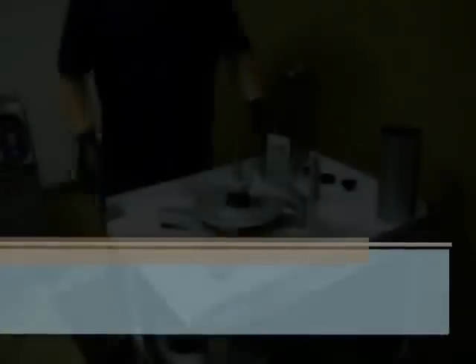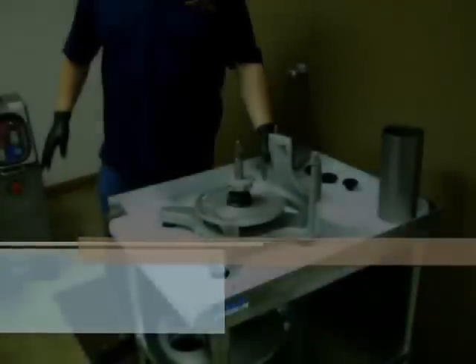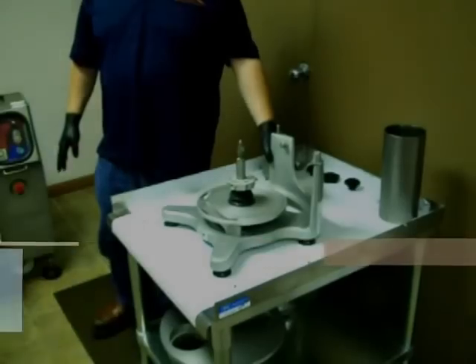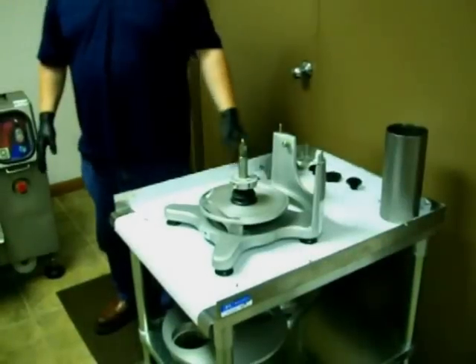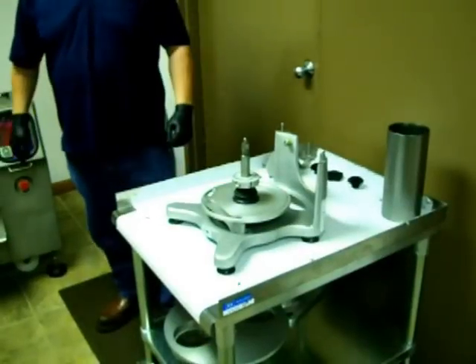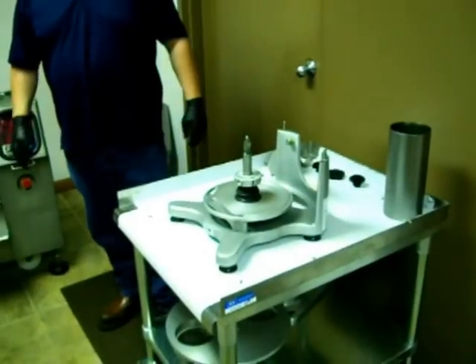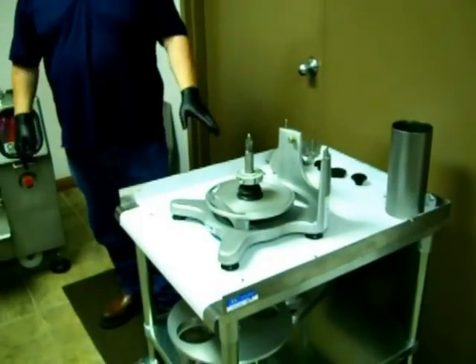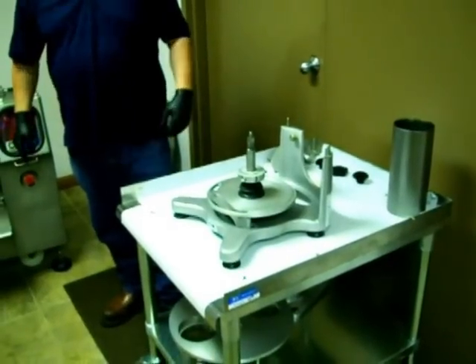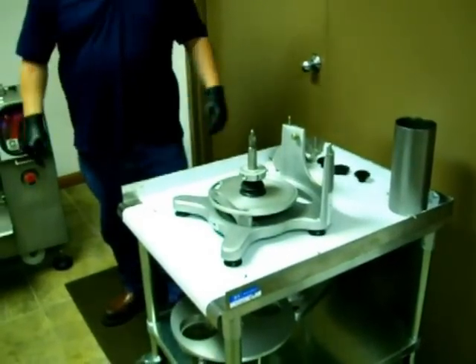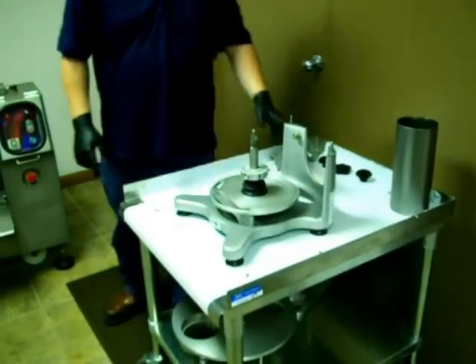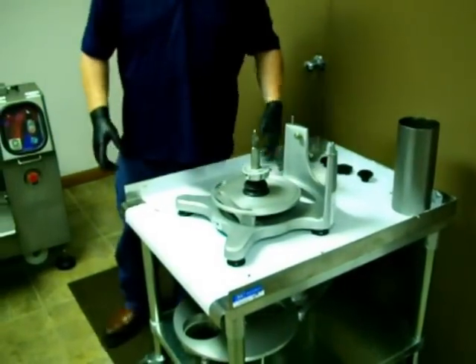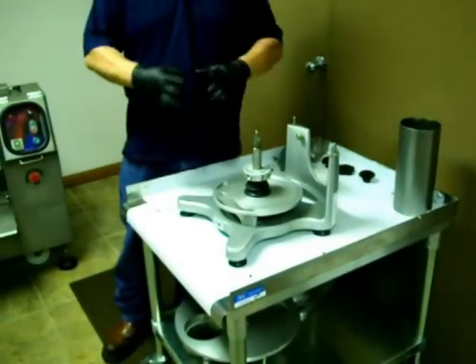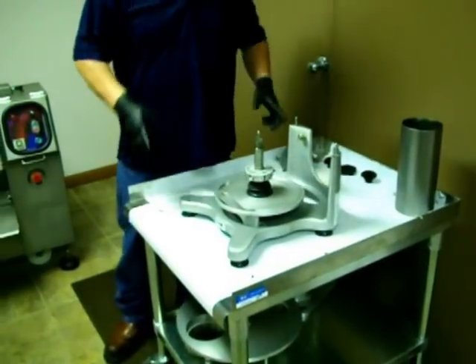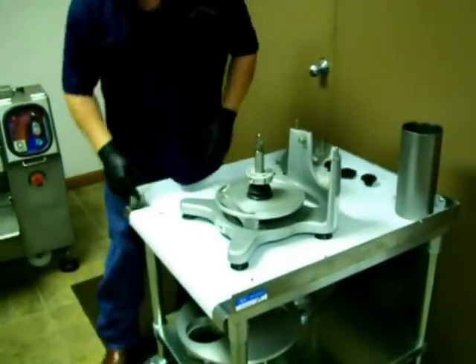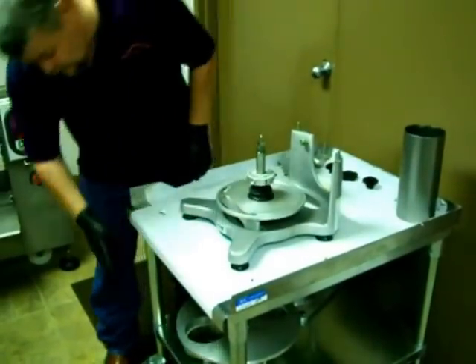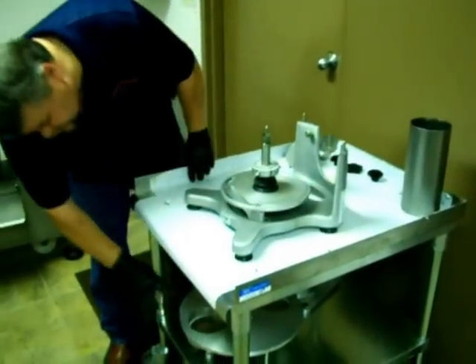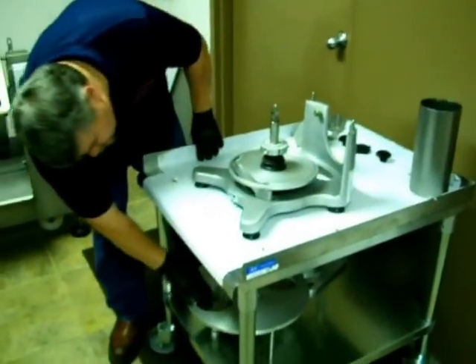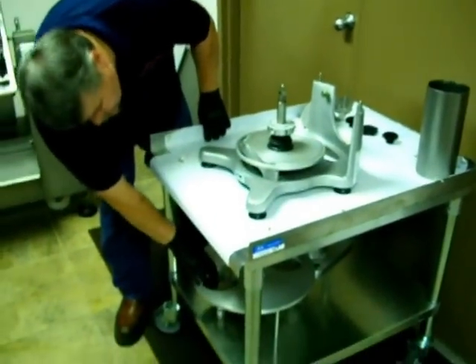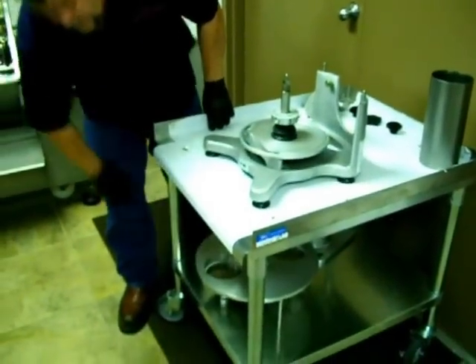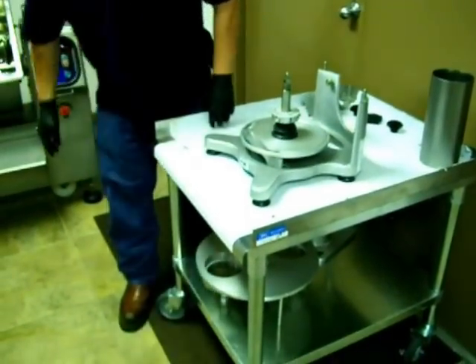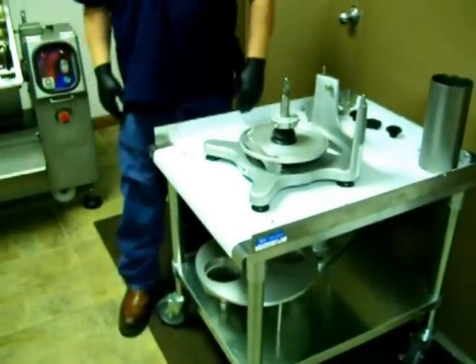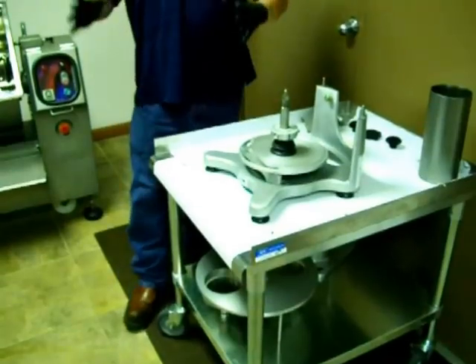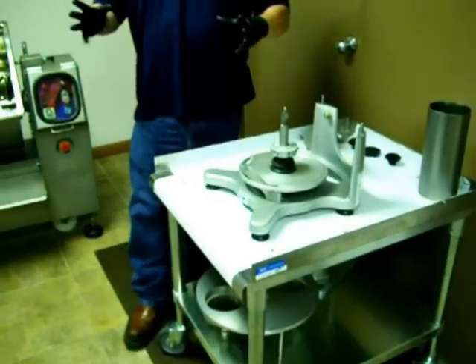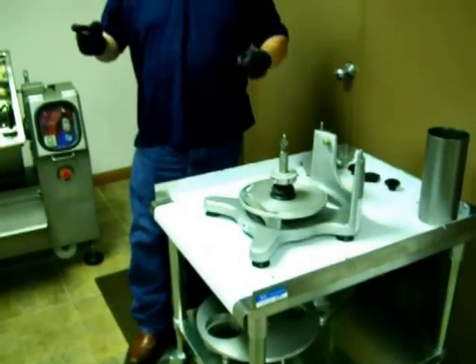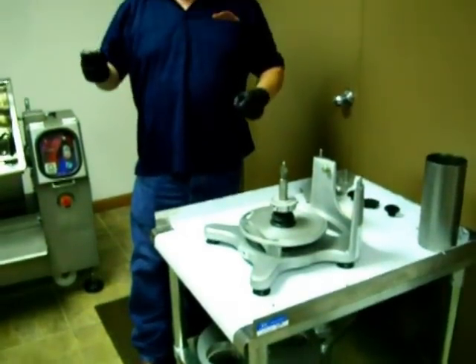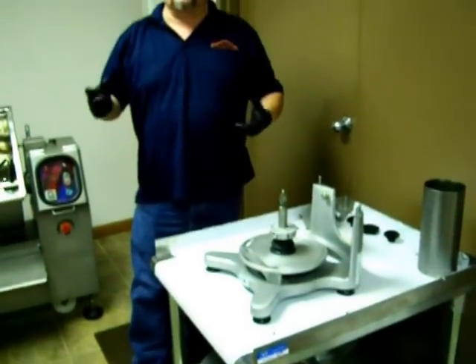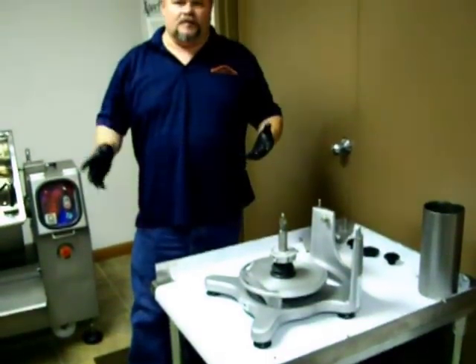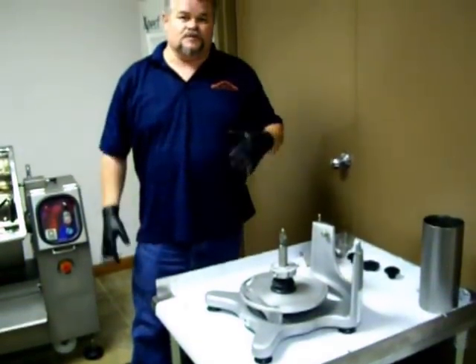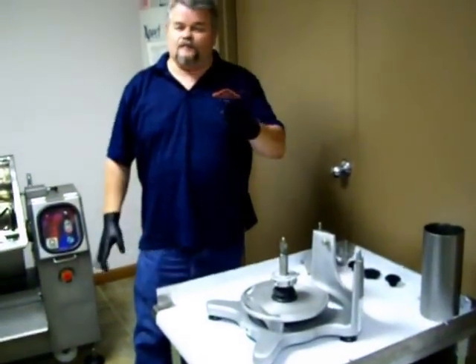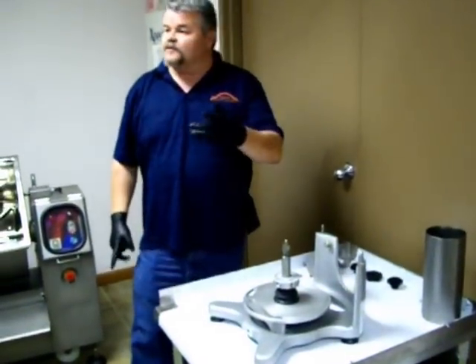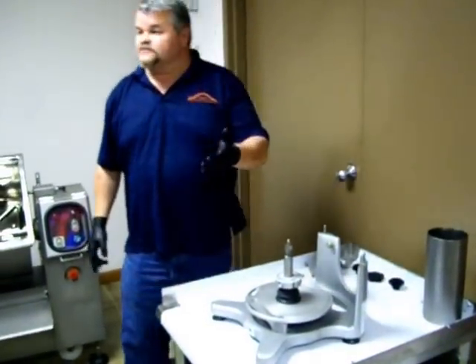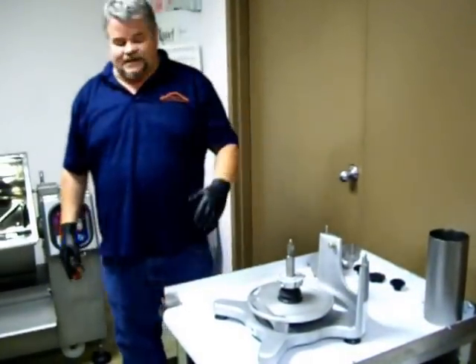This is the MH120. They call it the 120 because the hole size on the forming die is 120 millimeters, which is about 4.76 inches.